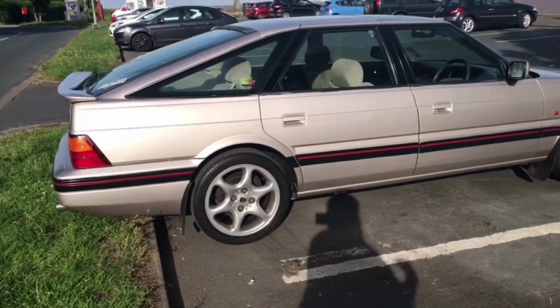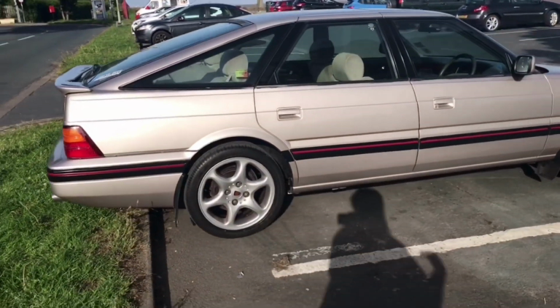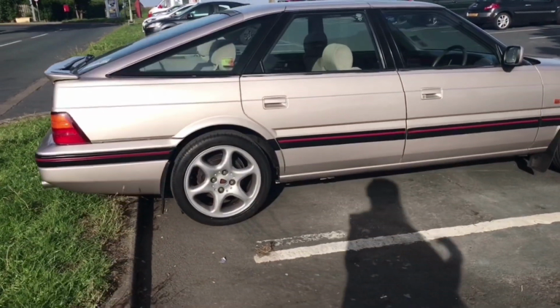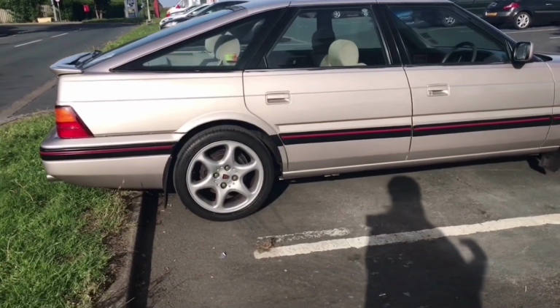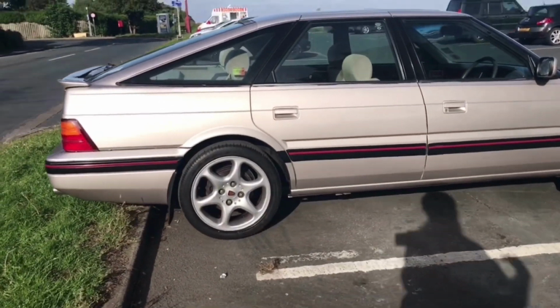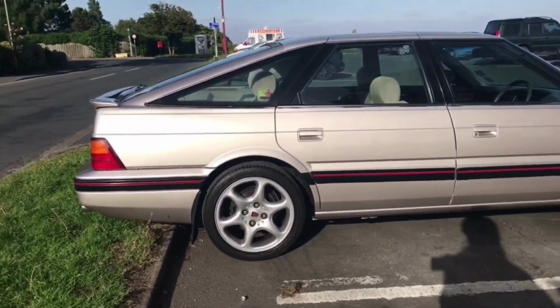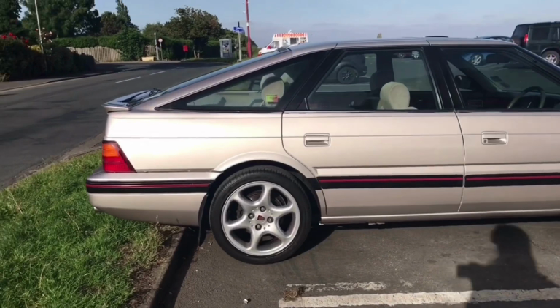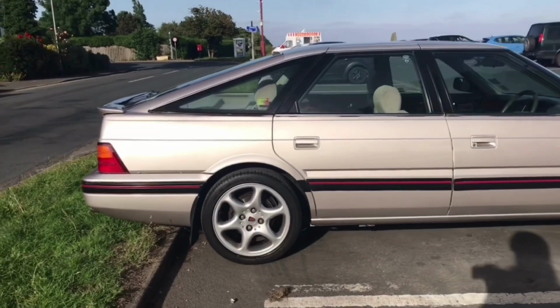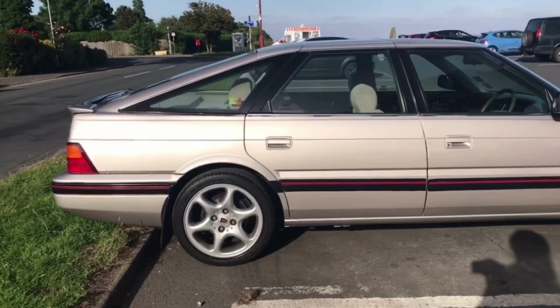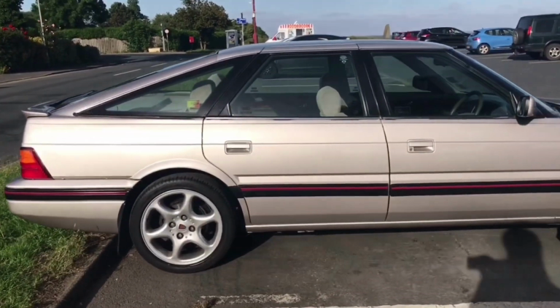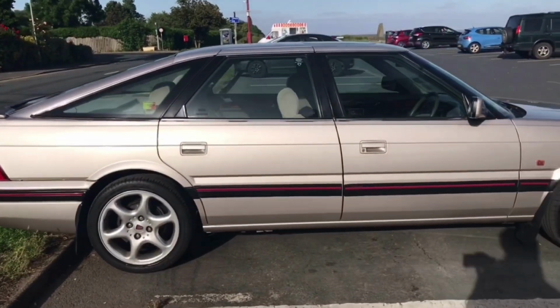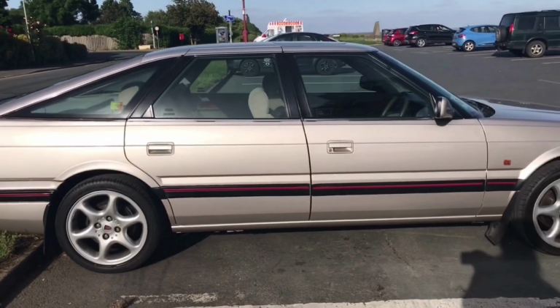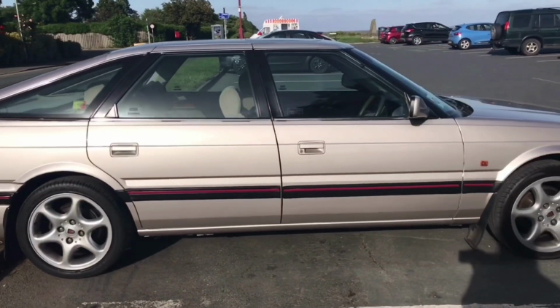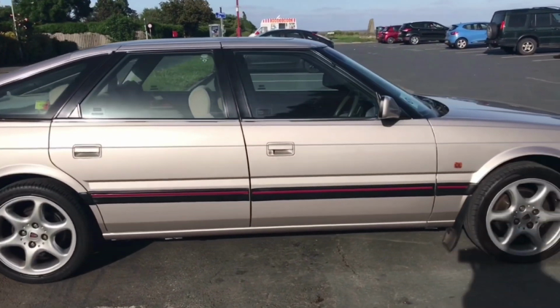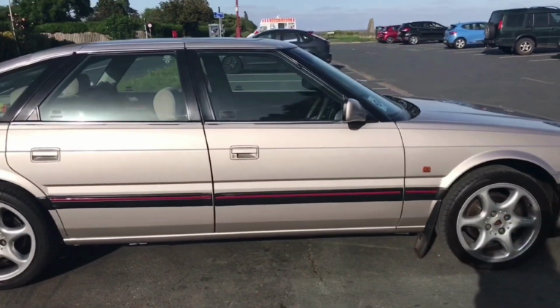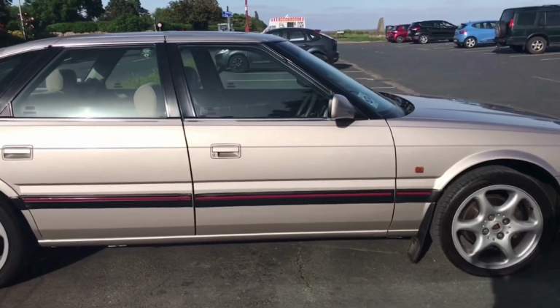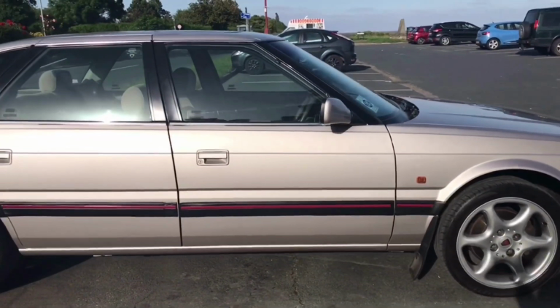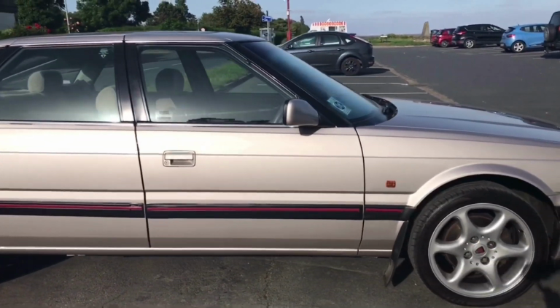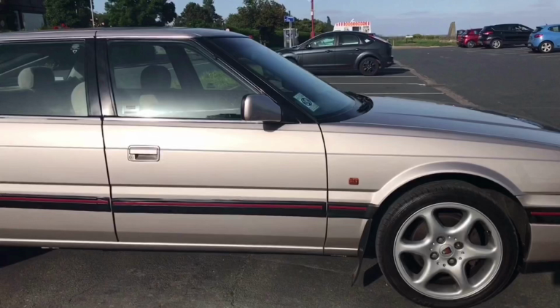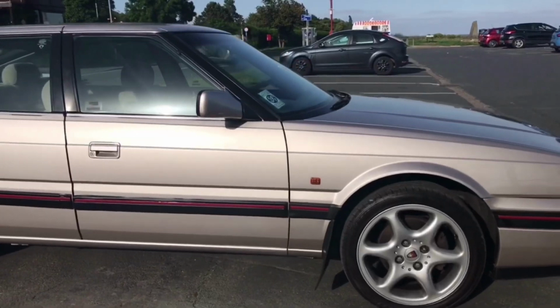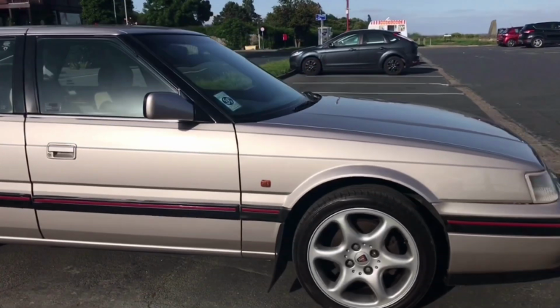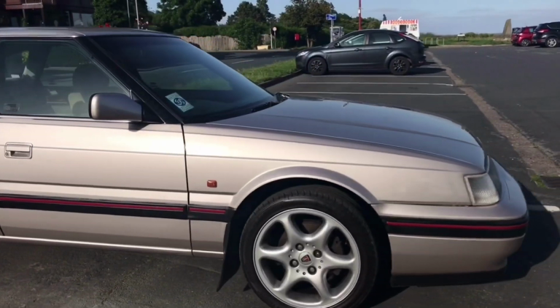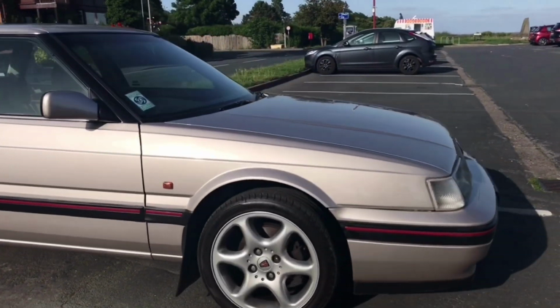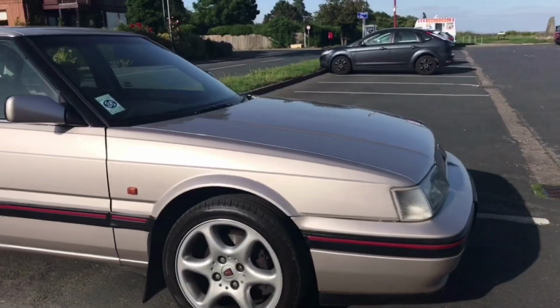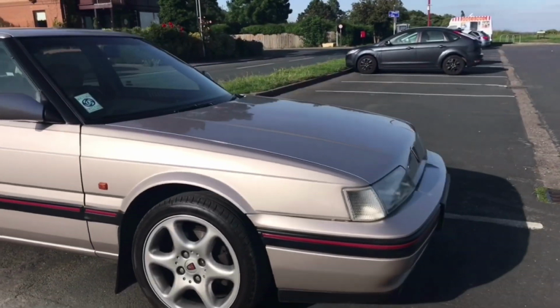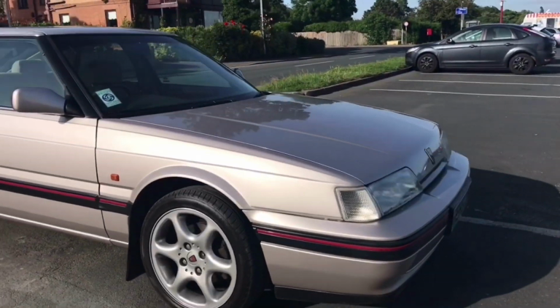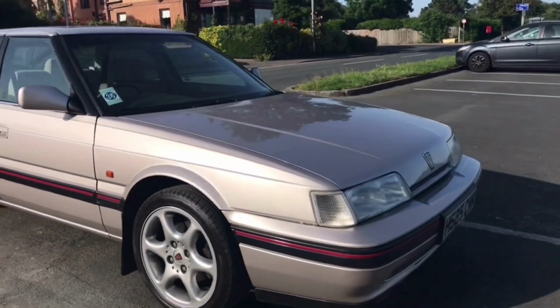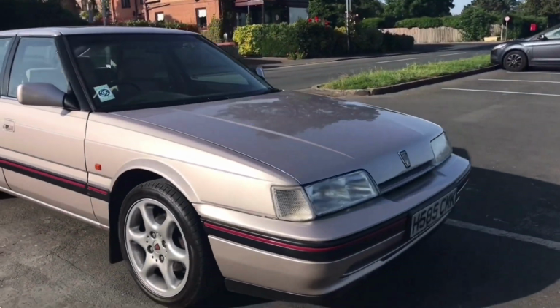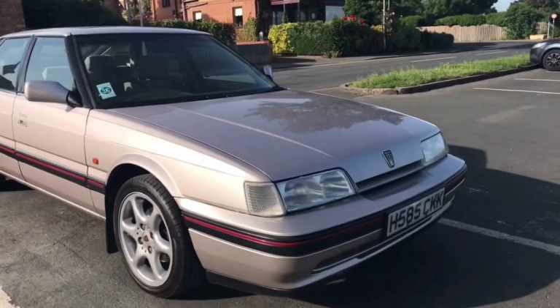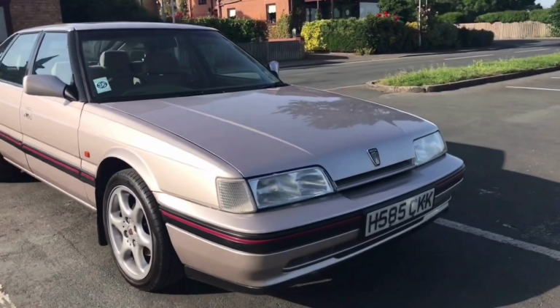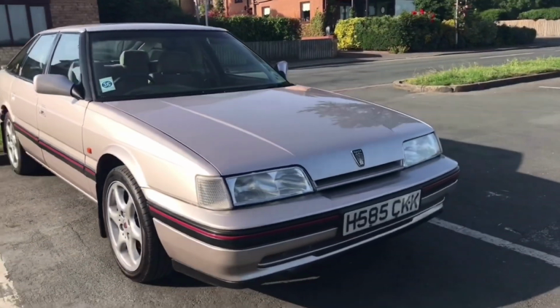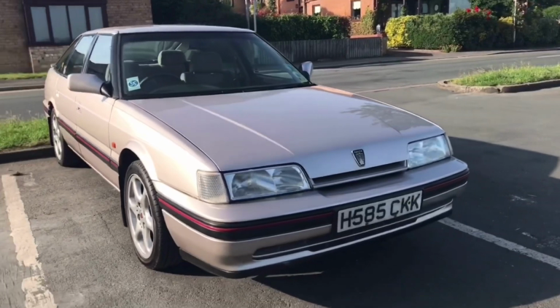I was also told this is an SI, which is the entry-level 827, whereas your Sterlings and your Vitesses were the more high-end, high-spec models.